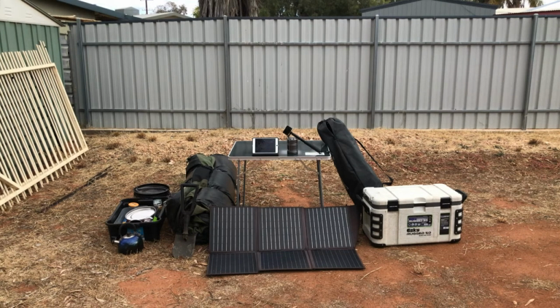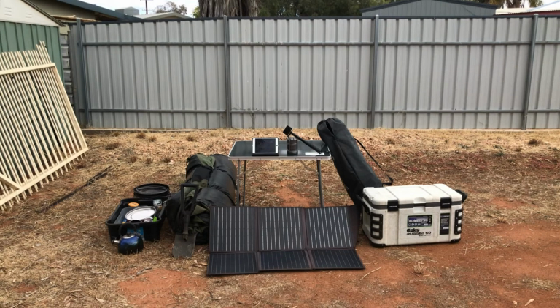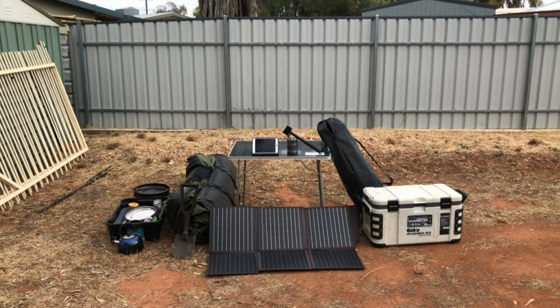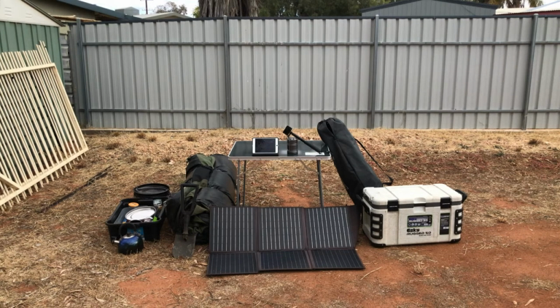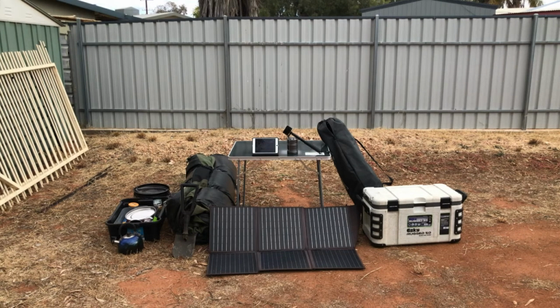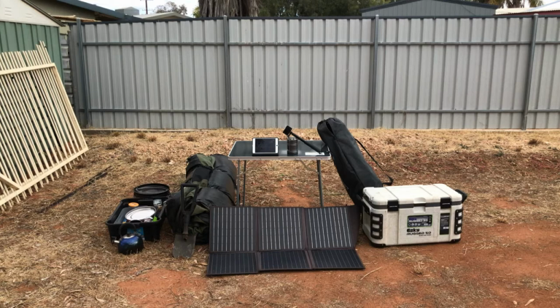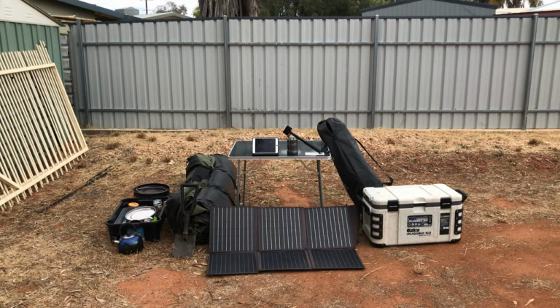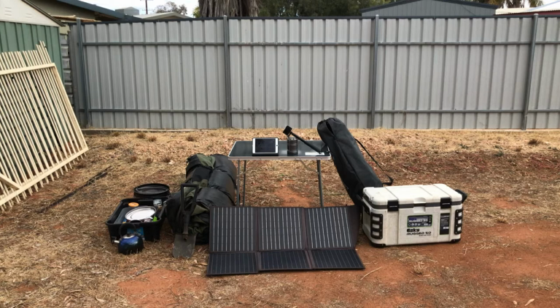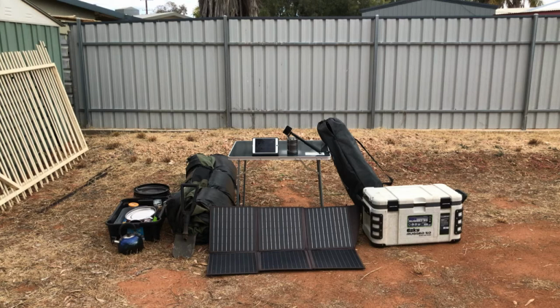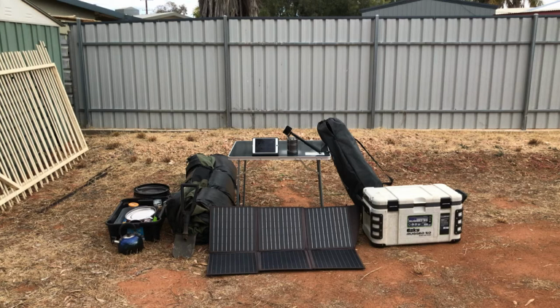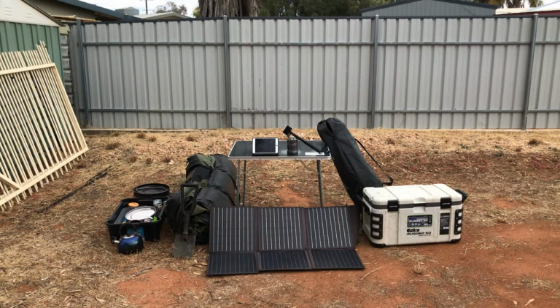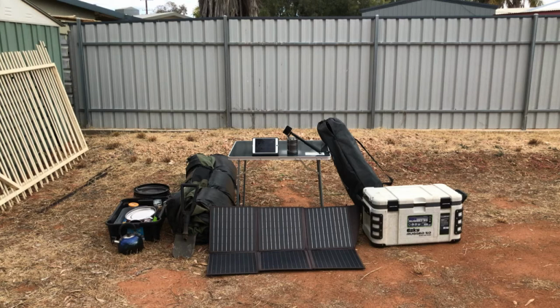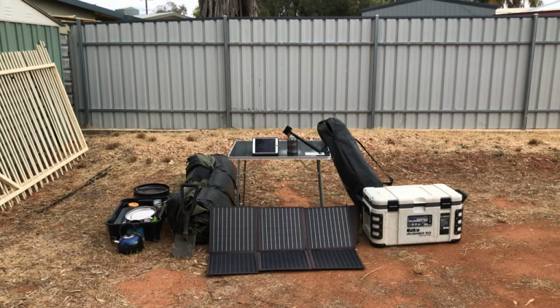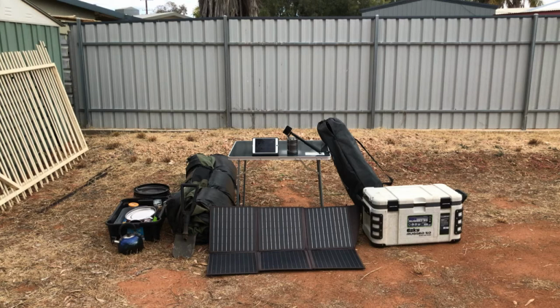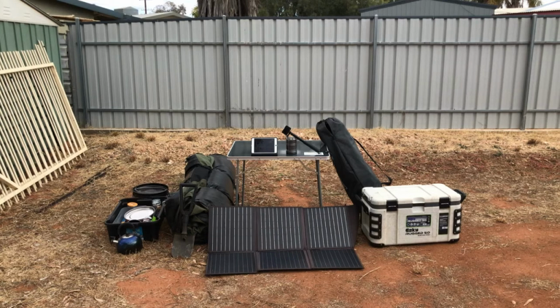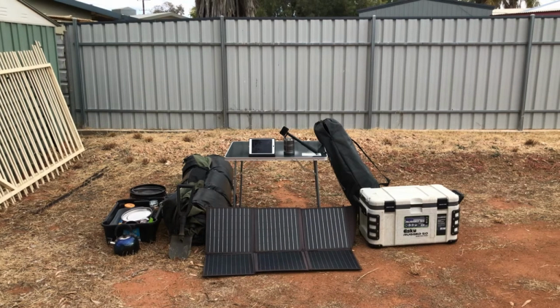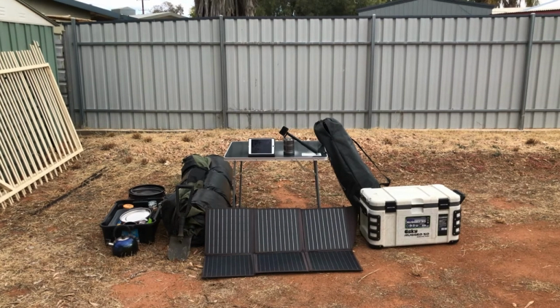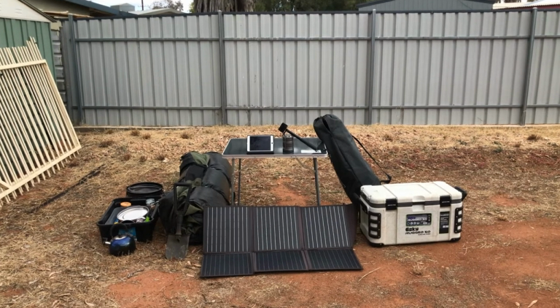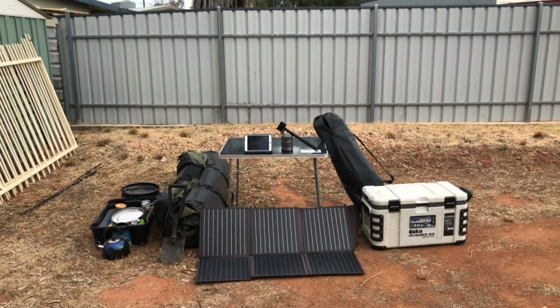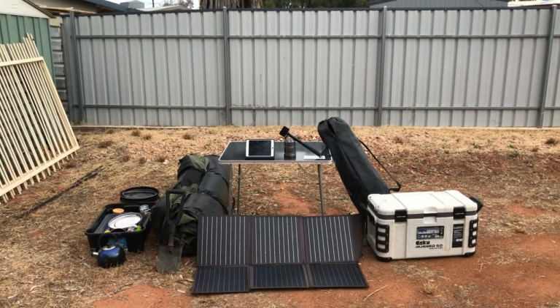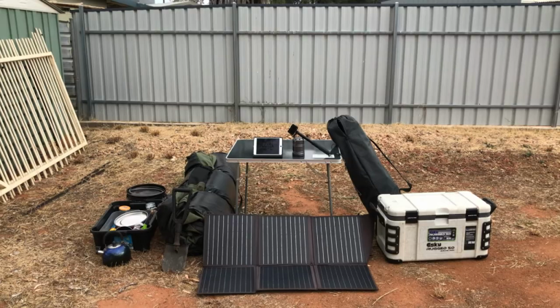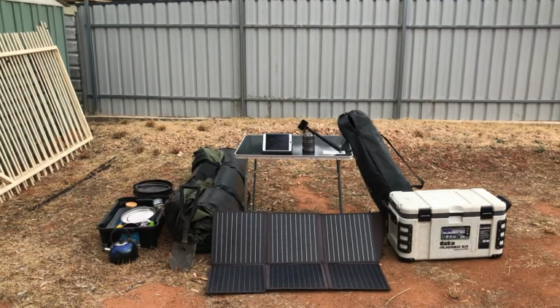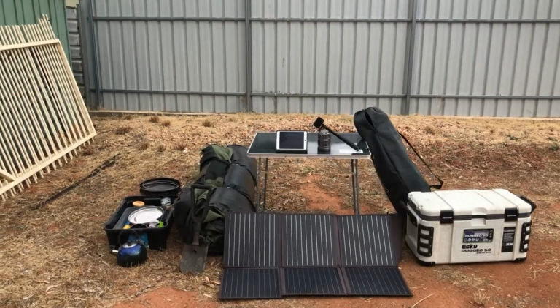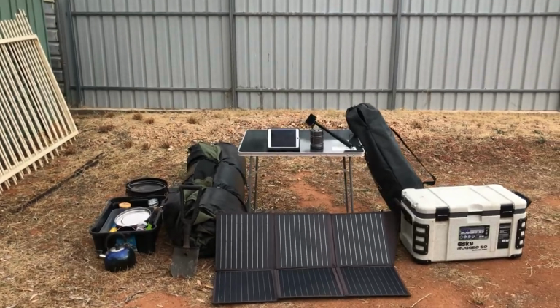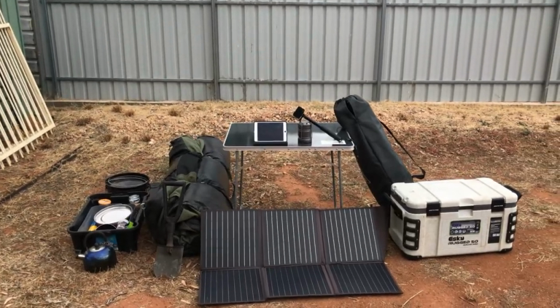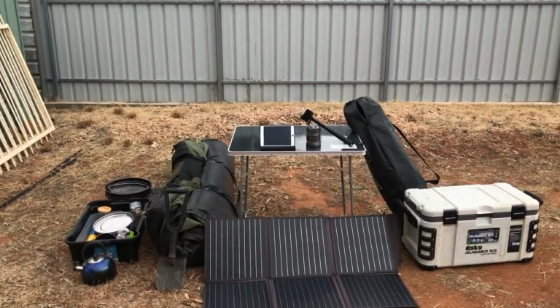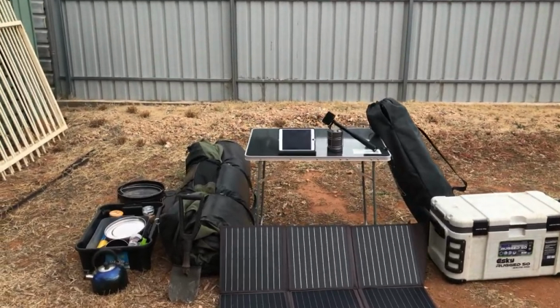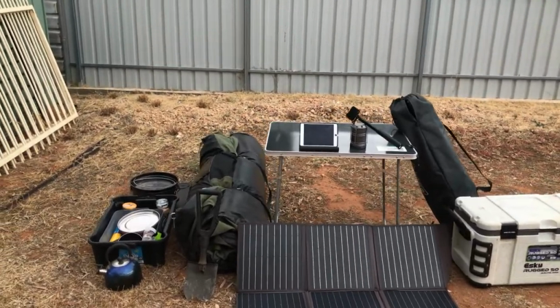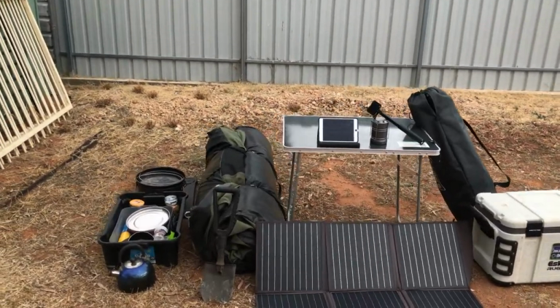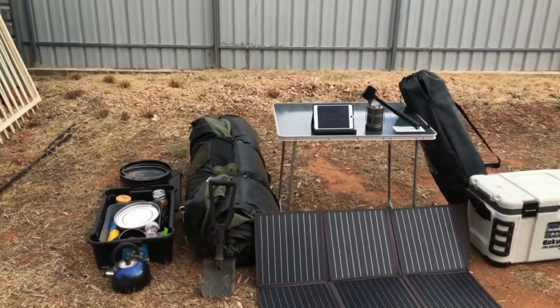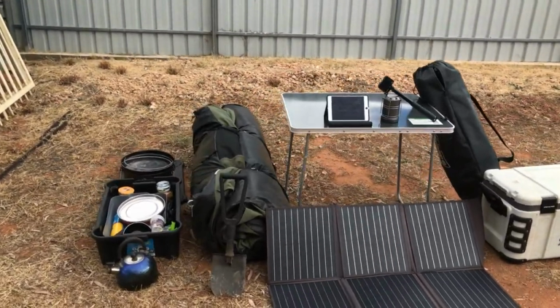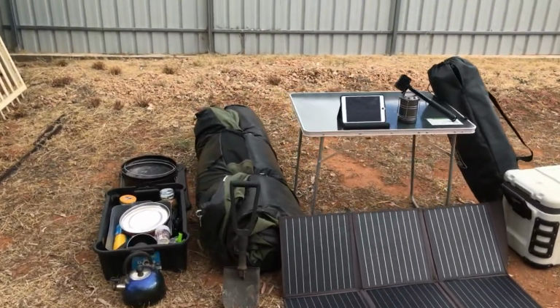In this video I wanted to go through the camping setup that I currently have for myself on solo trips, but also as a family.